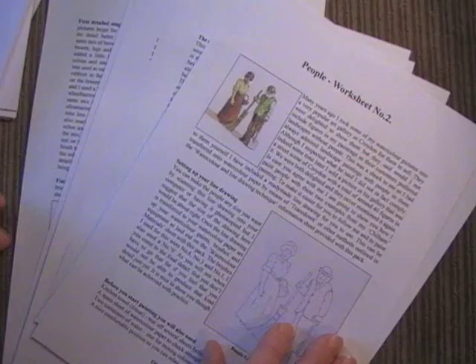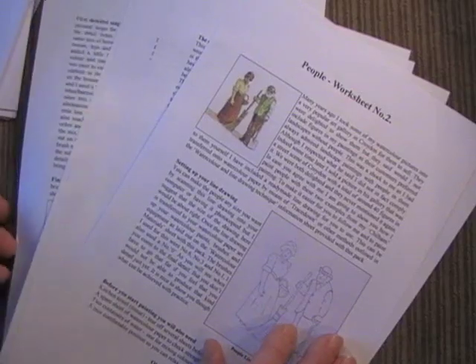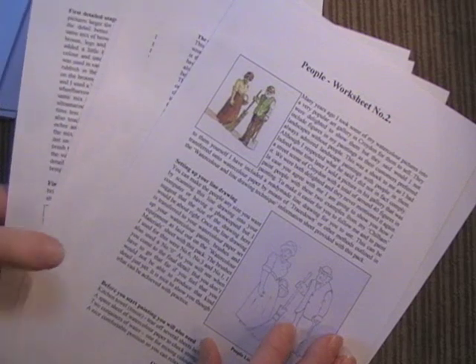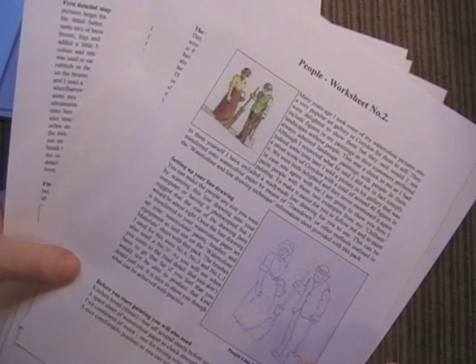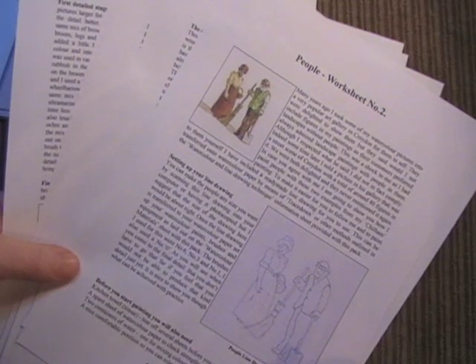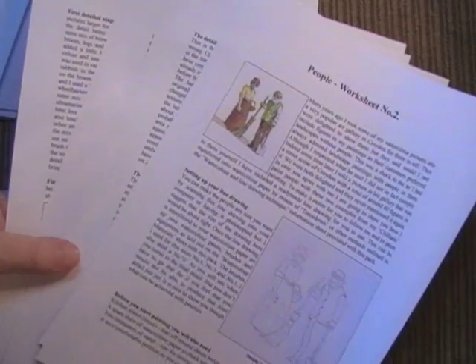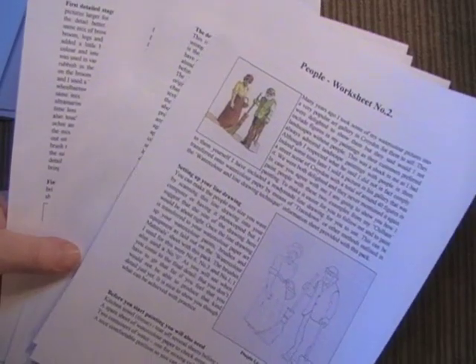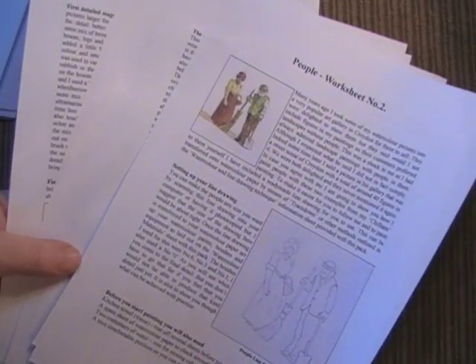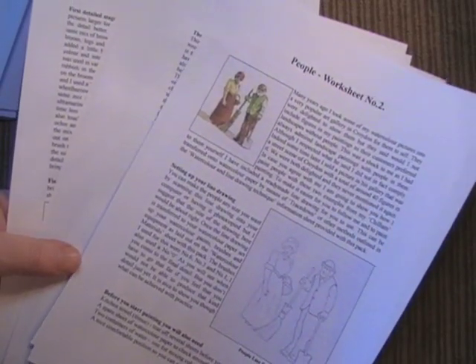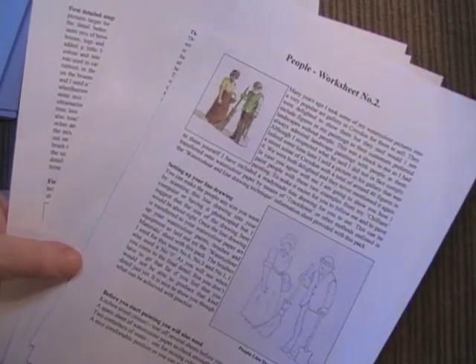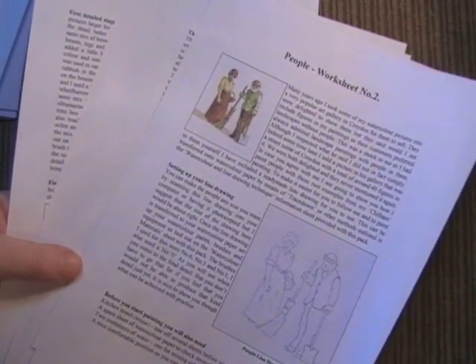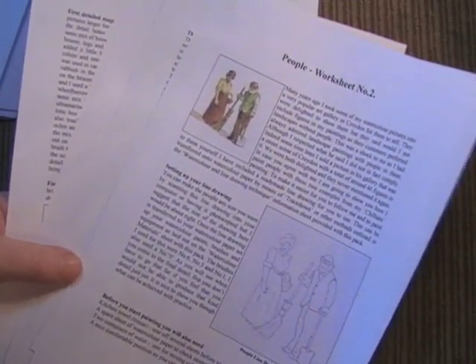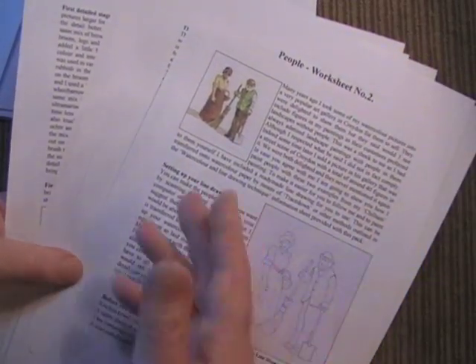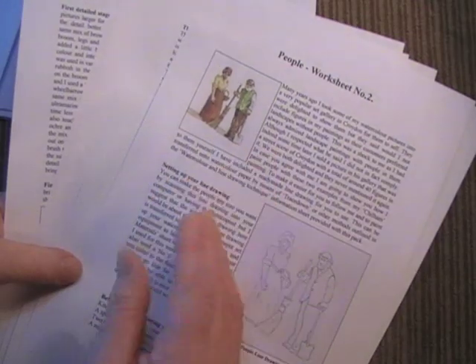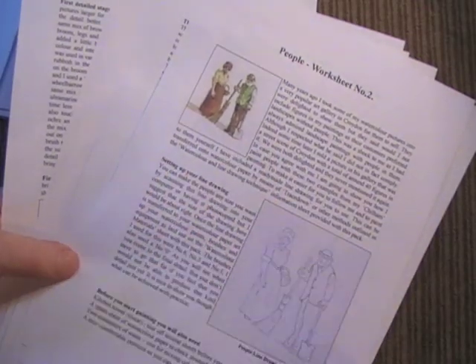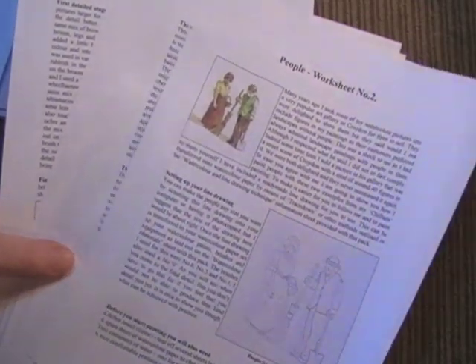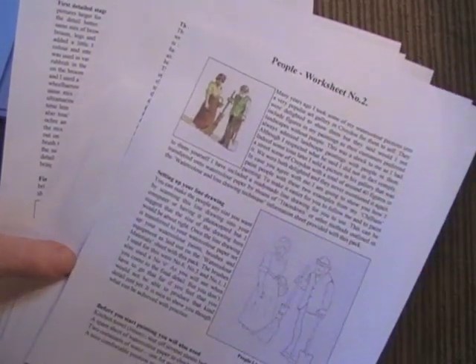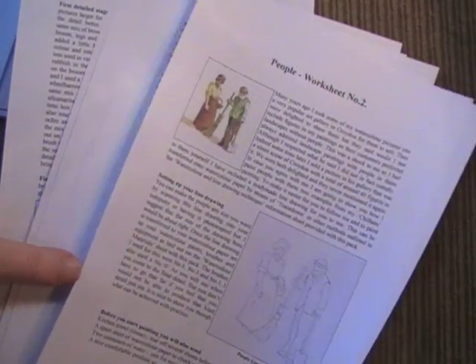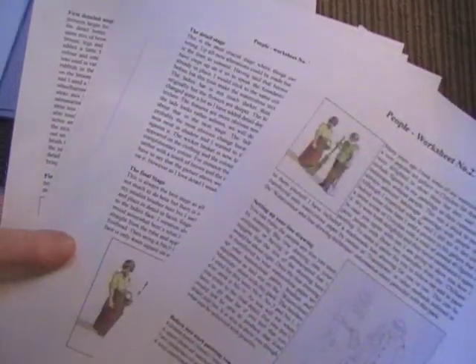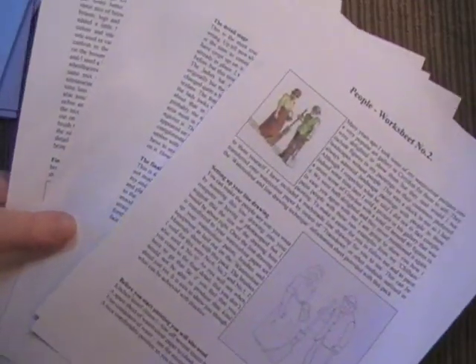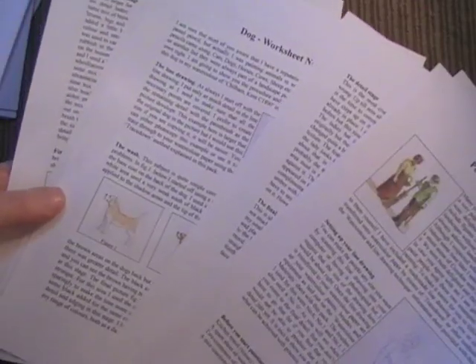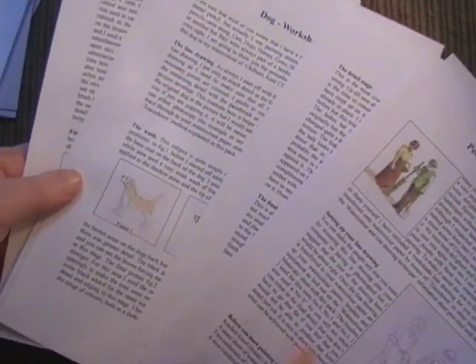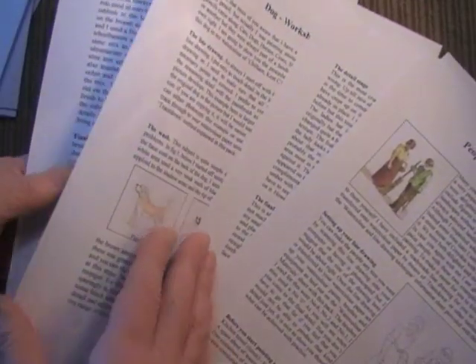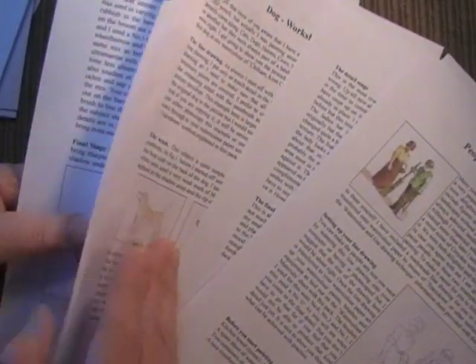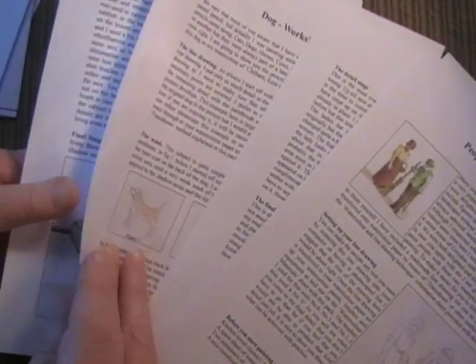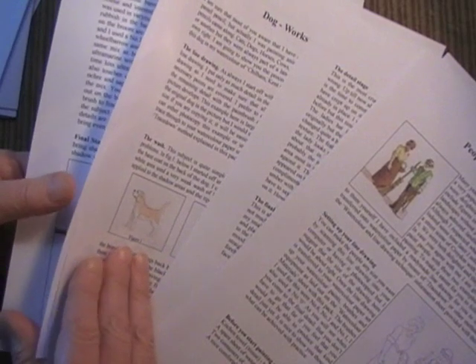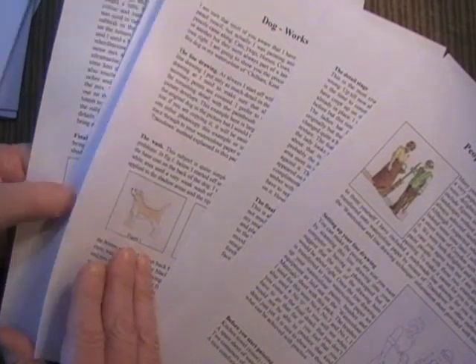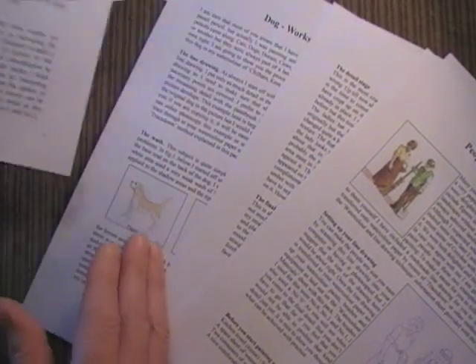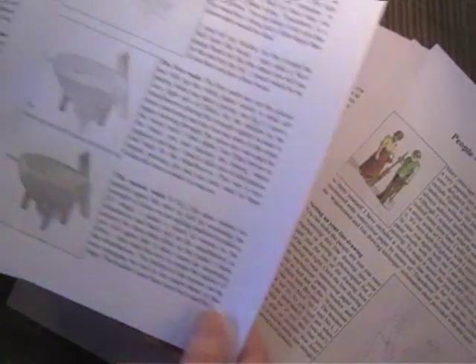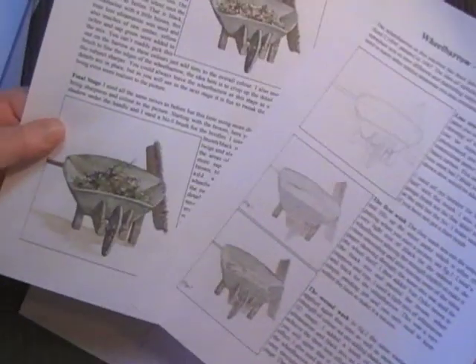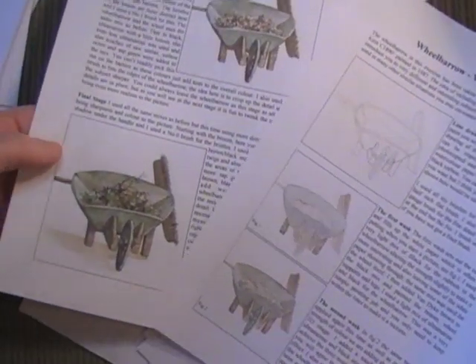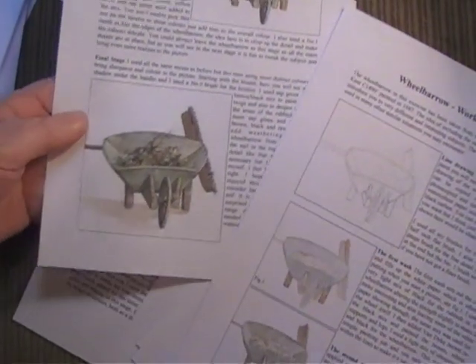I love to include people and animals in my pictures. So I've got information sheets on how to do them — animals — and also there's a wheelbarrow there, which is great fun.